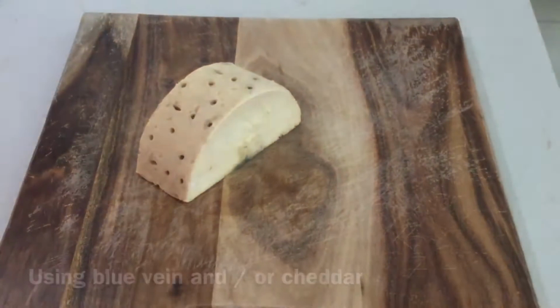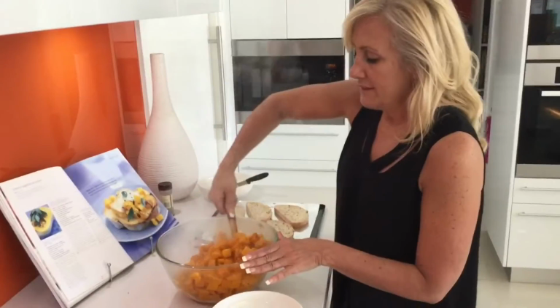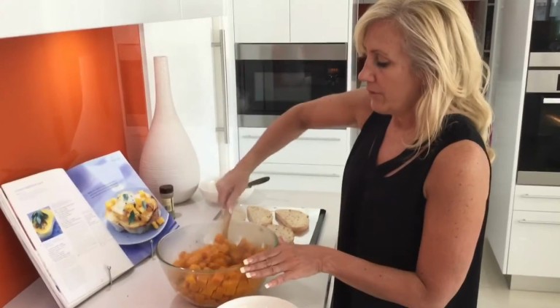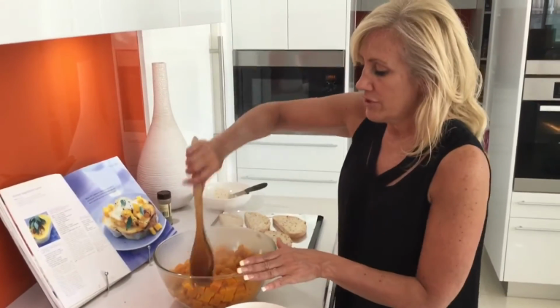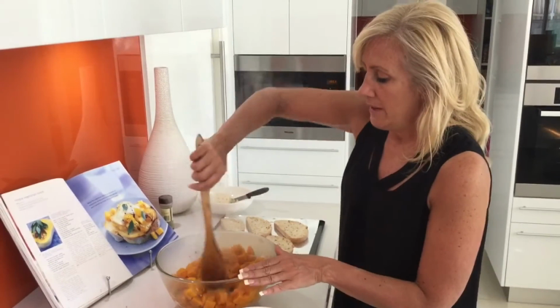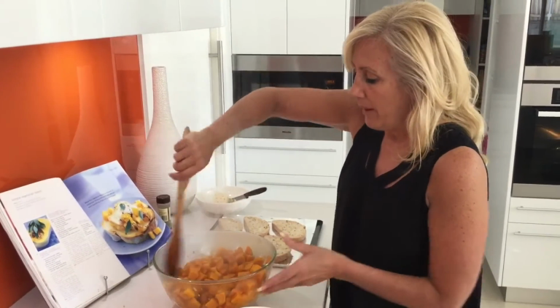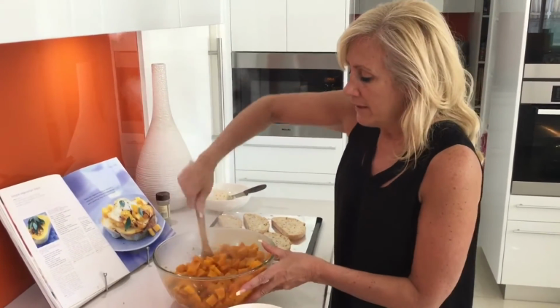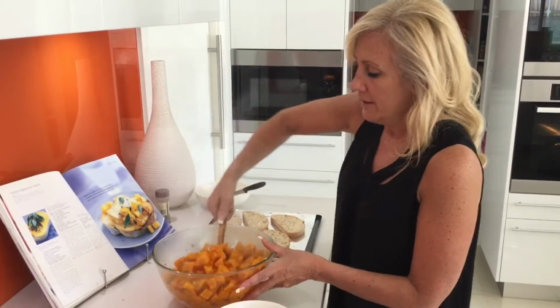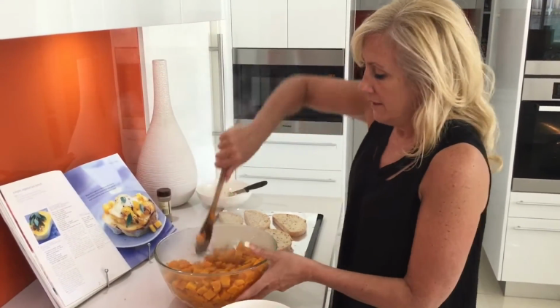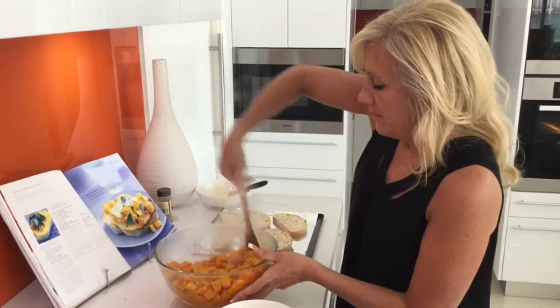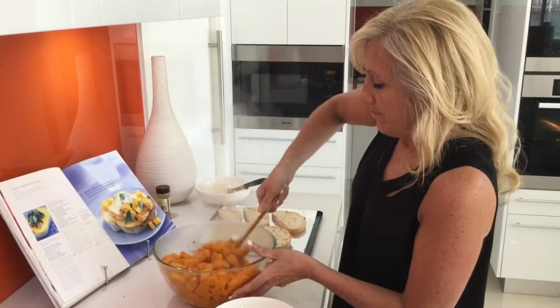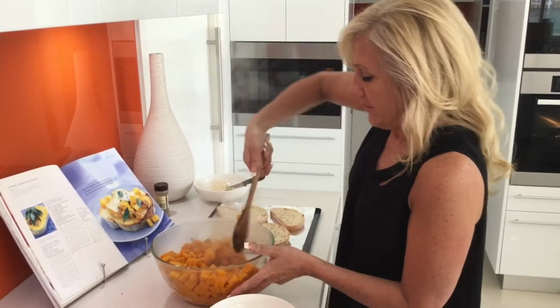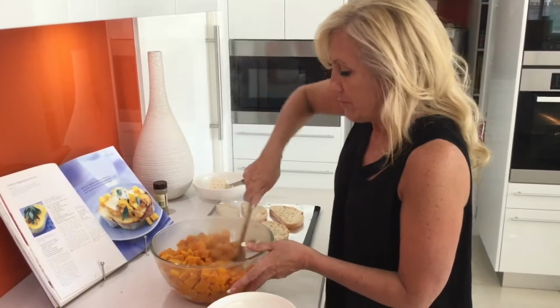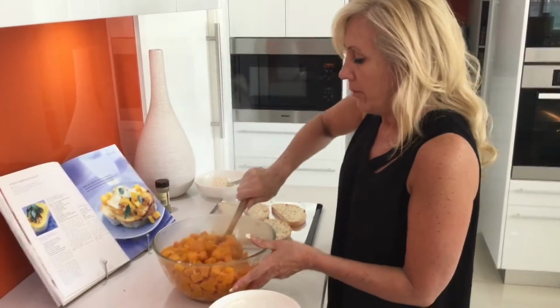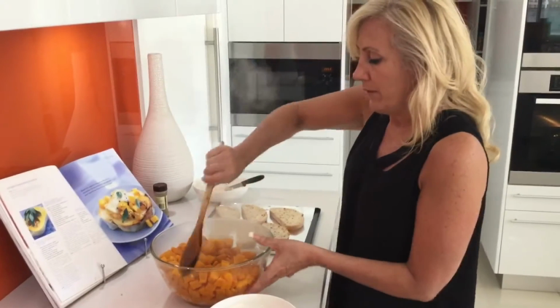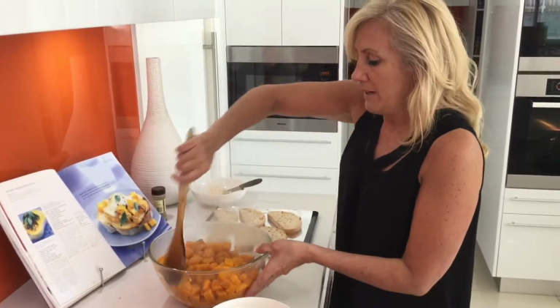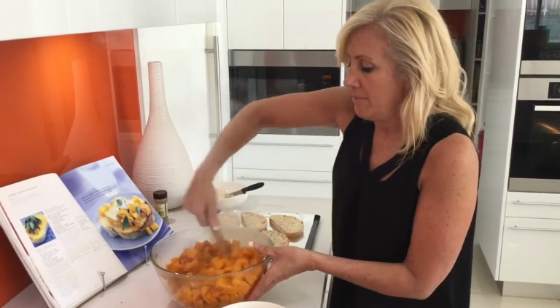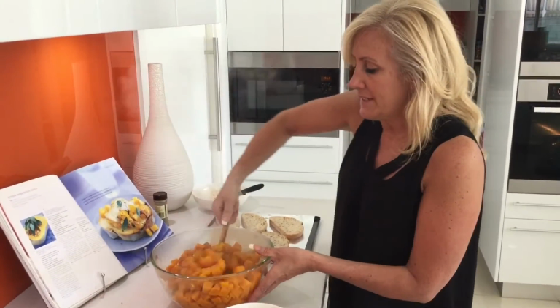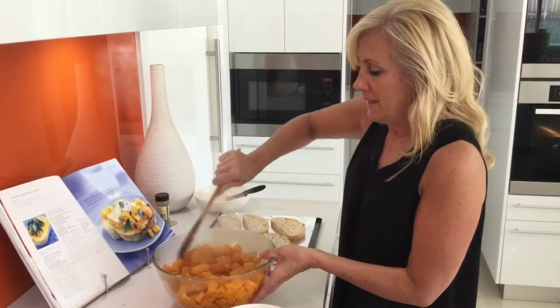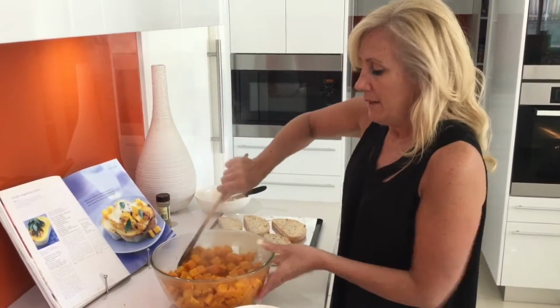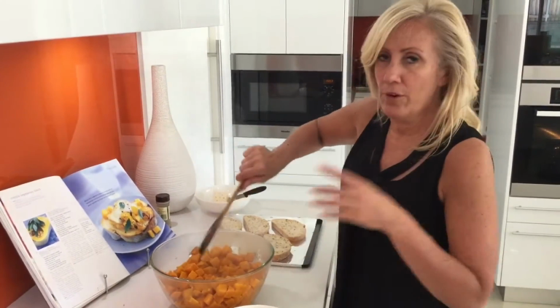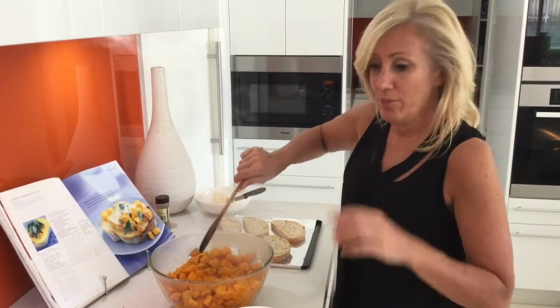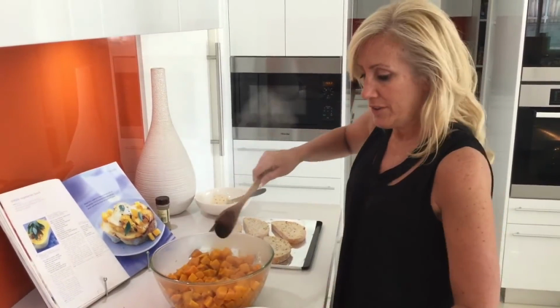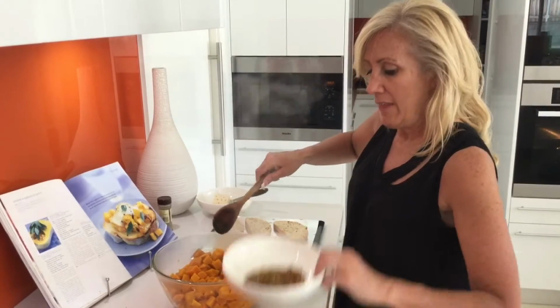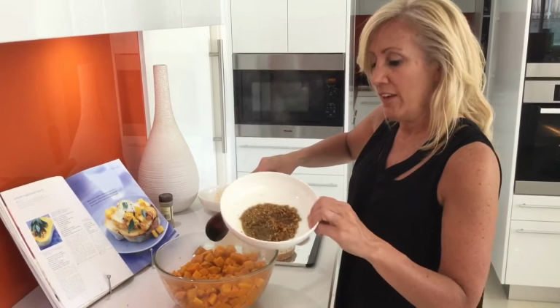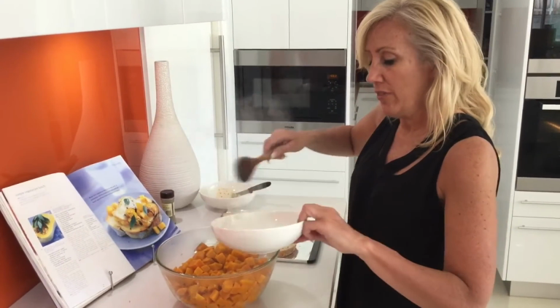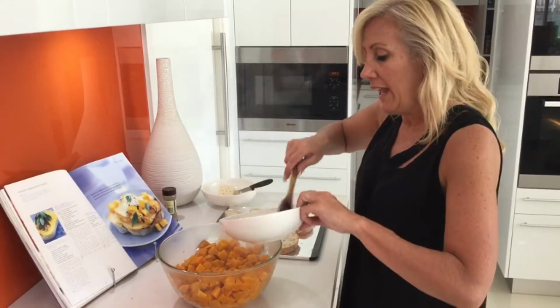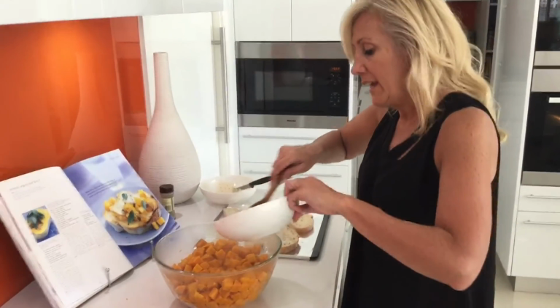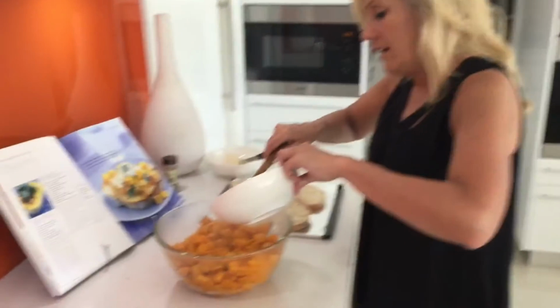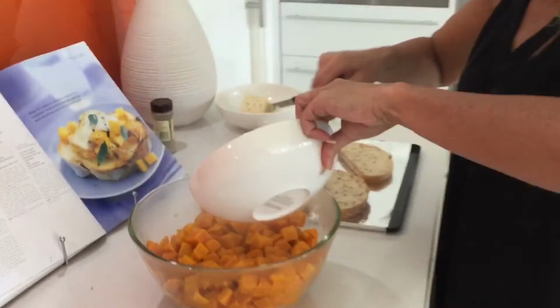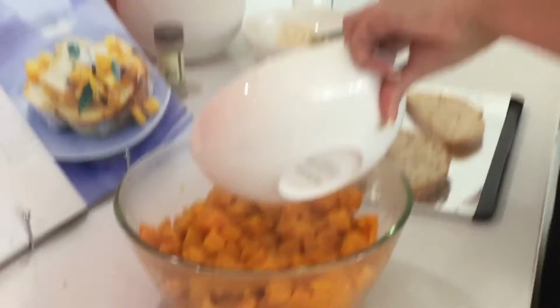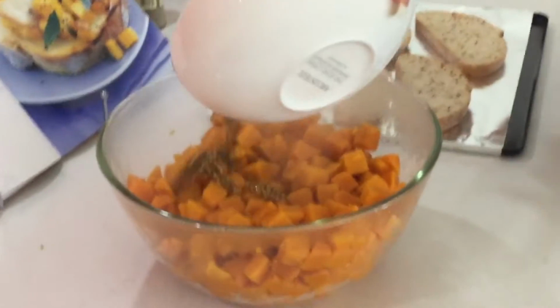So I've got the pumpkin which has been boiled for only about 10 minutes before I roast it, and then I've got the garlic with the sage.